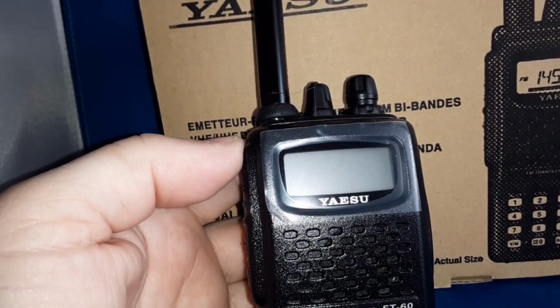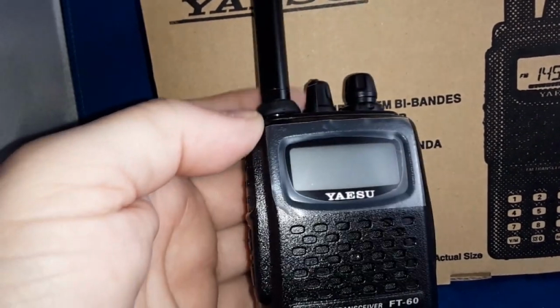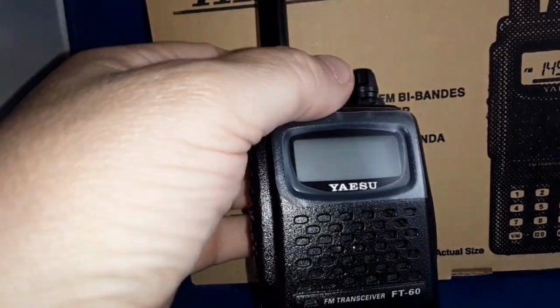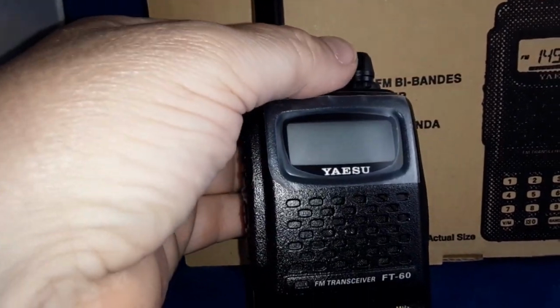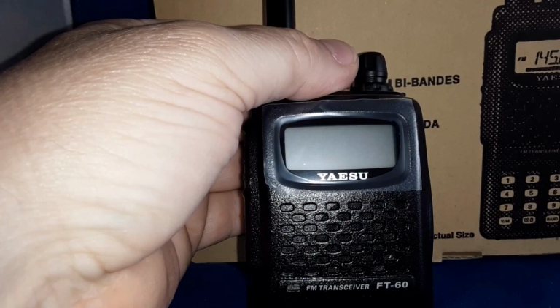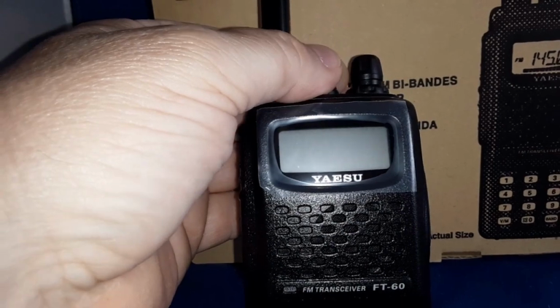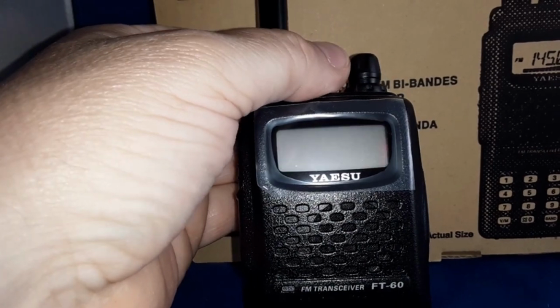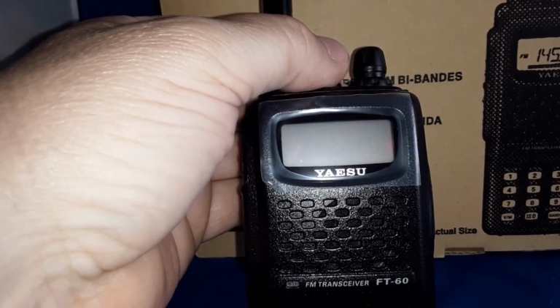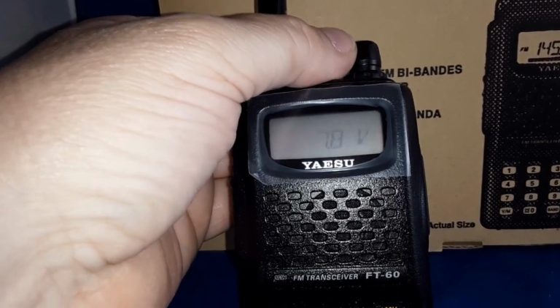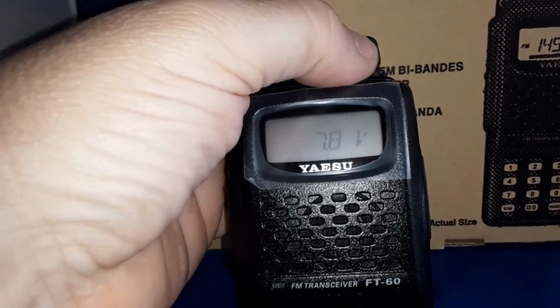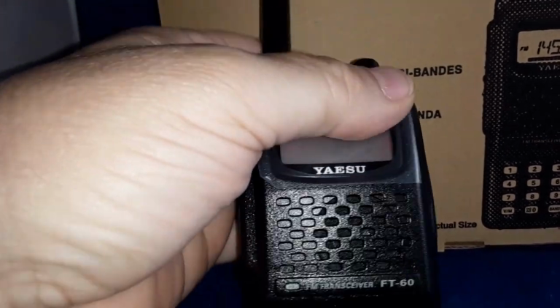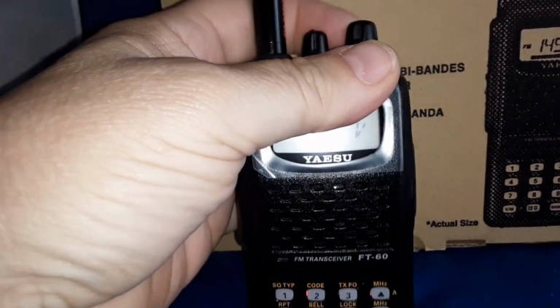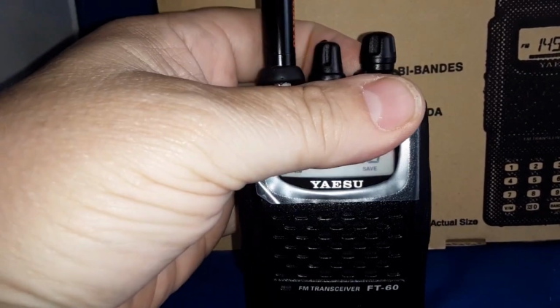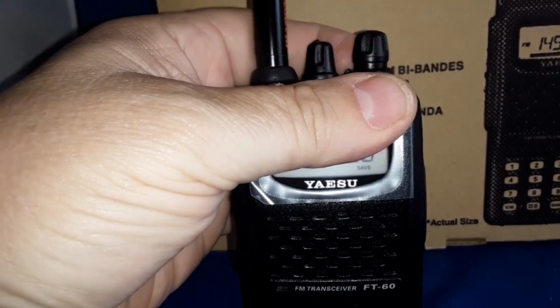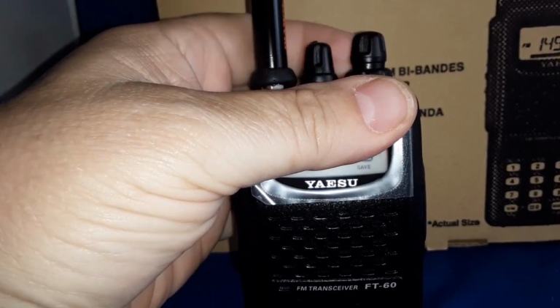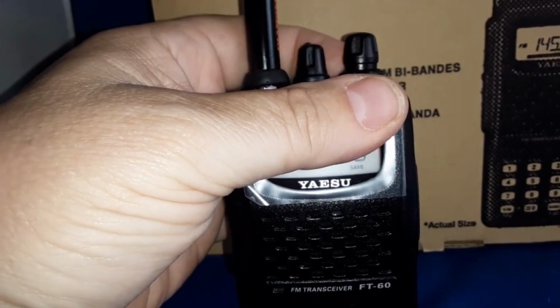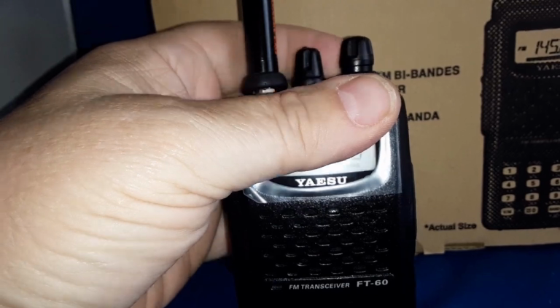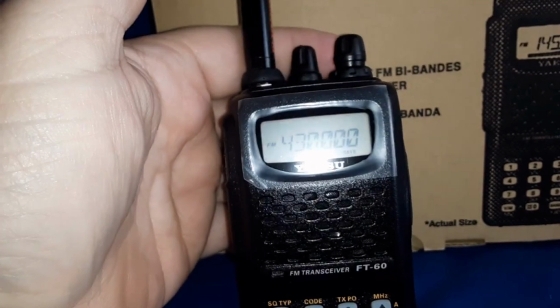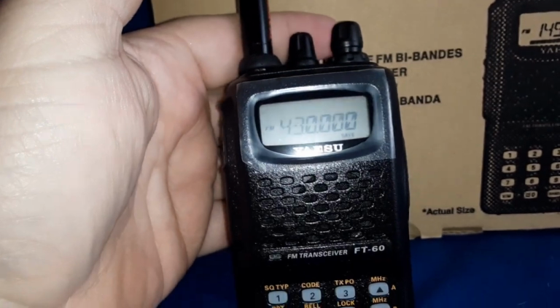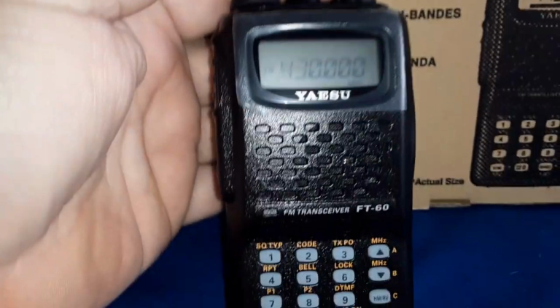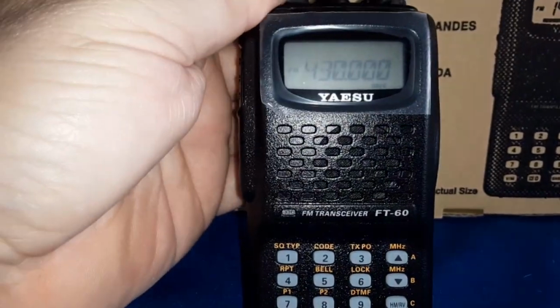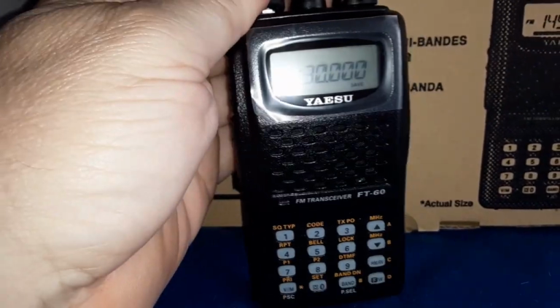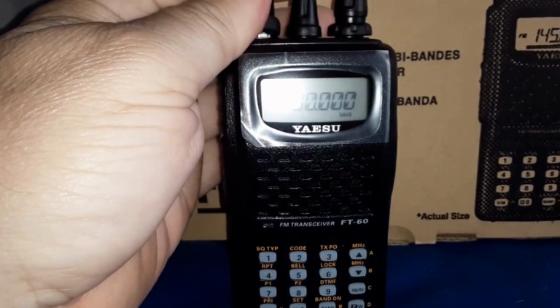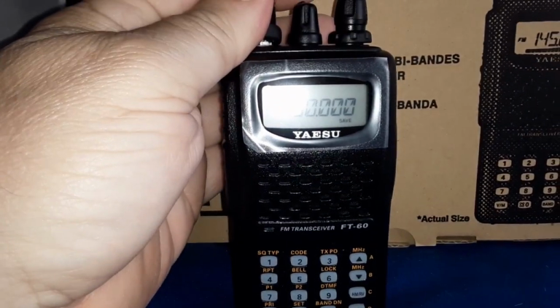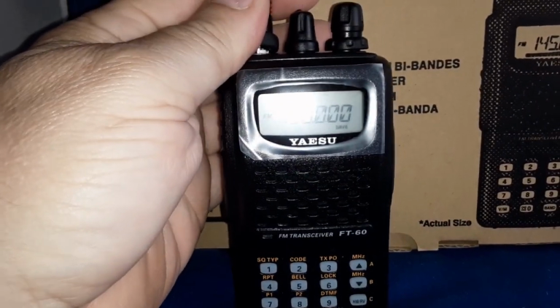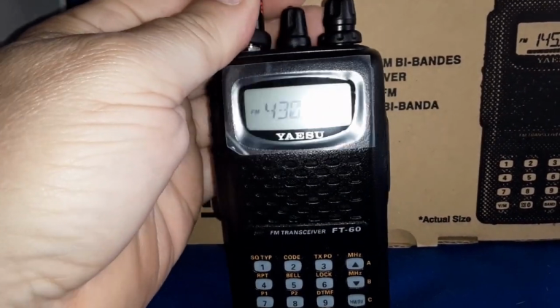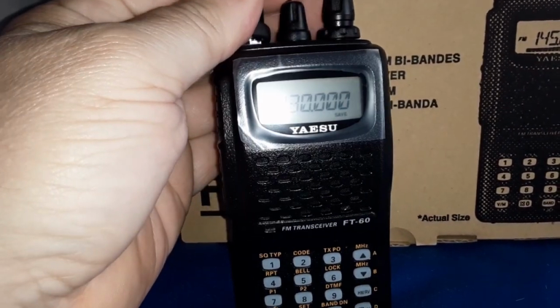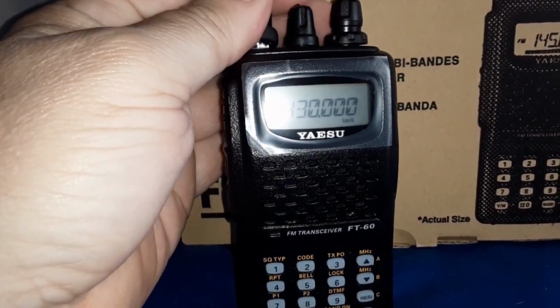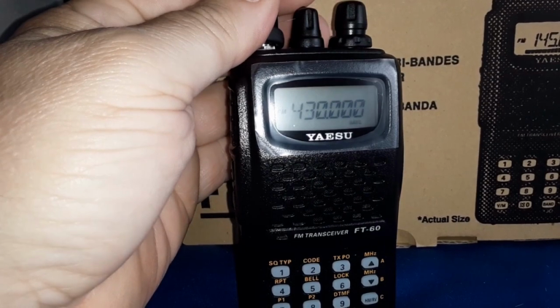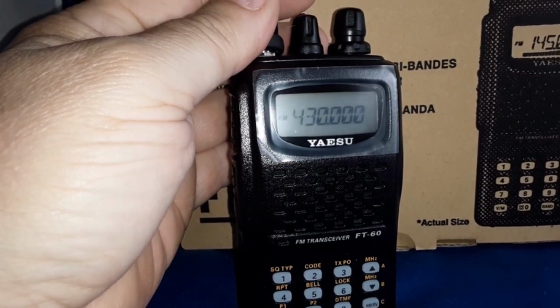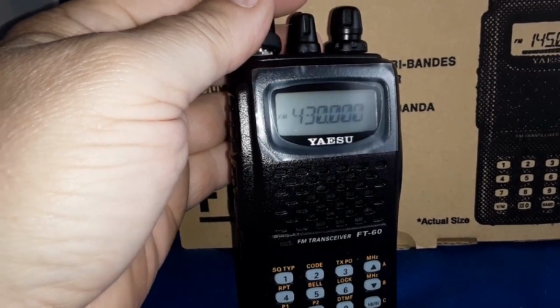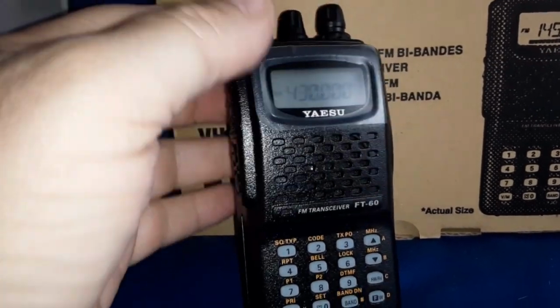Aesthetically a little more pleasing. Let's see what happens when we turn it on — that squelch is wide open. I'll tighten up the squelch and she's on factory default at 430 megahertz.